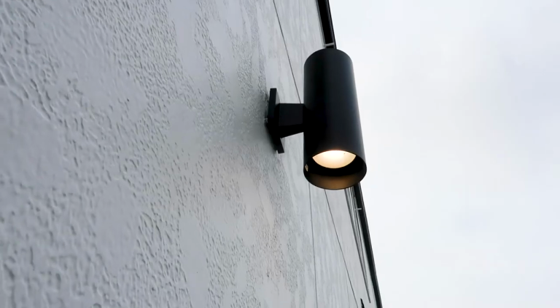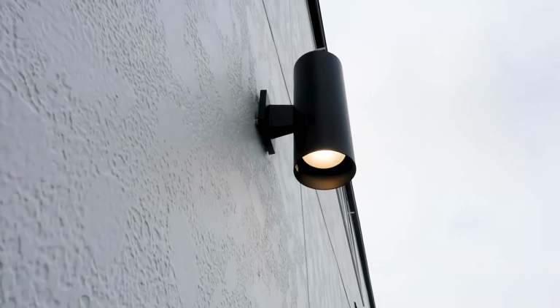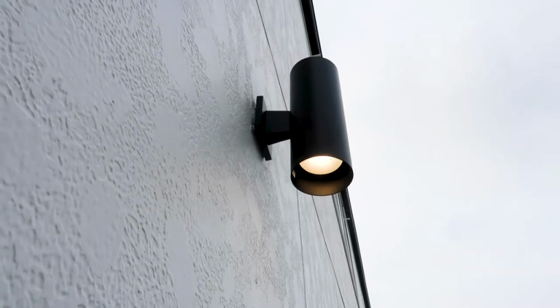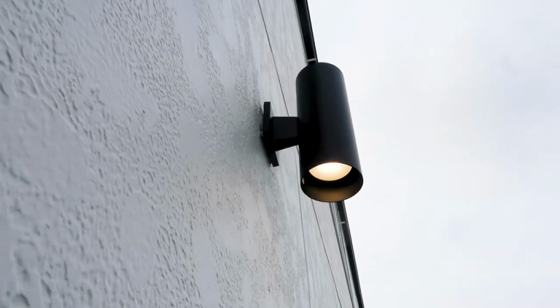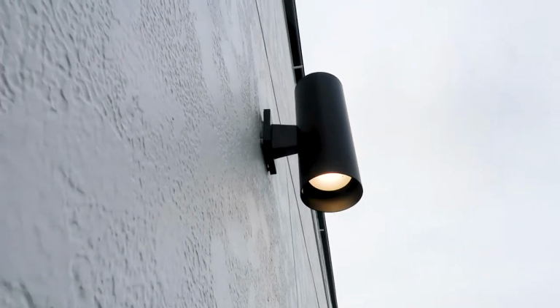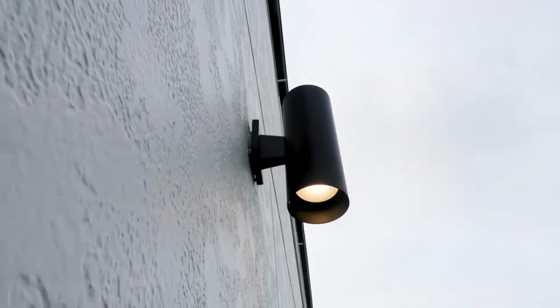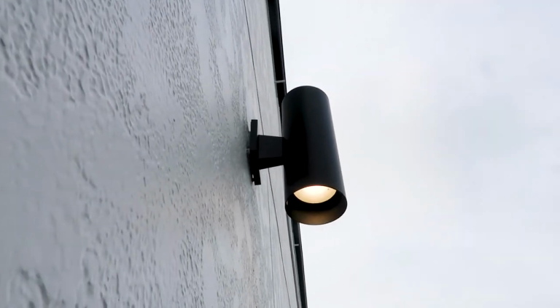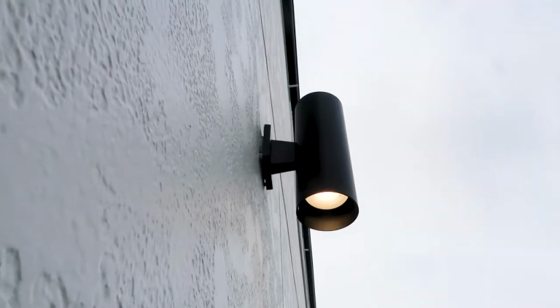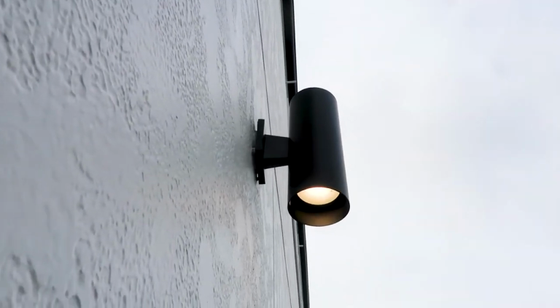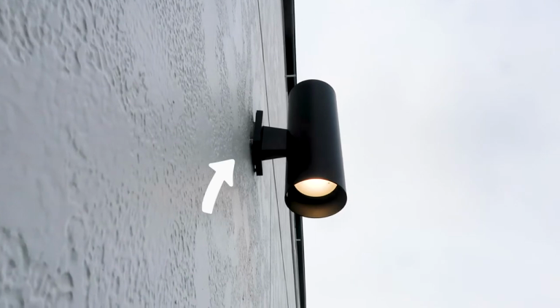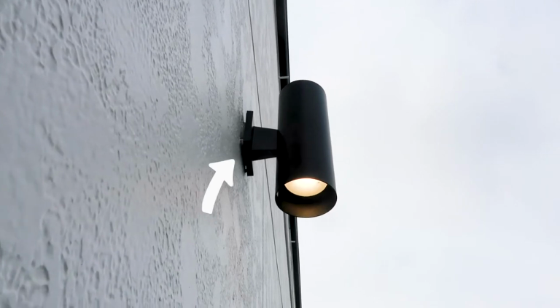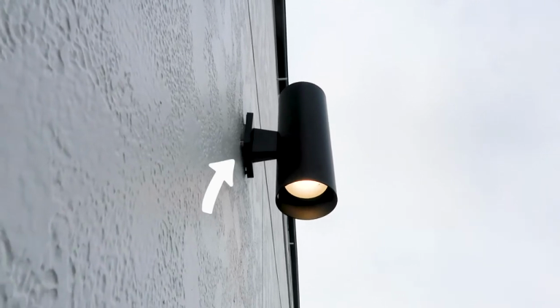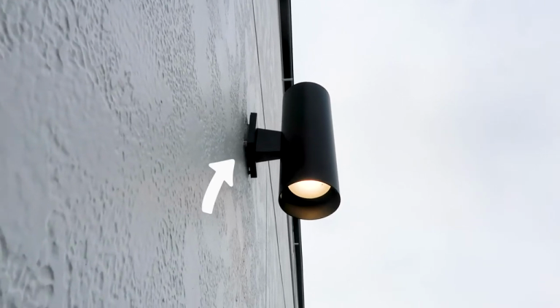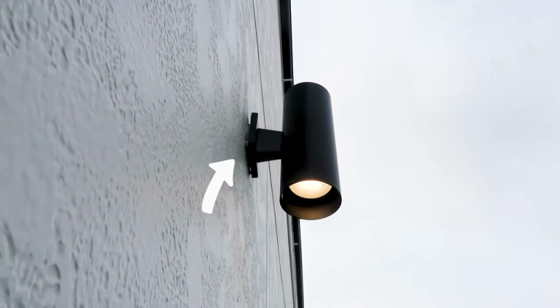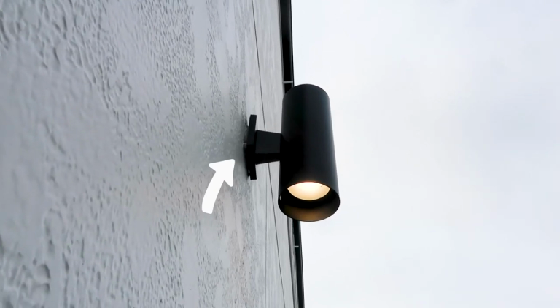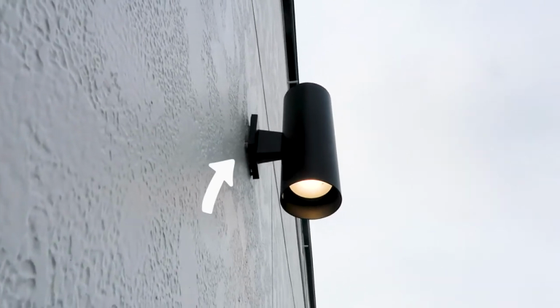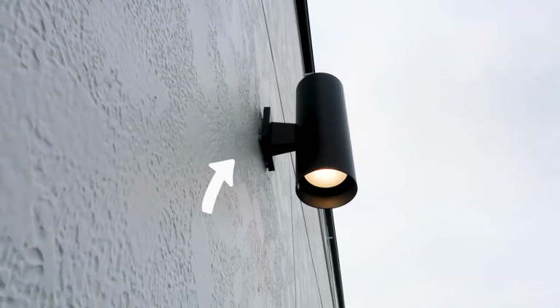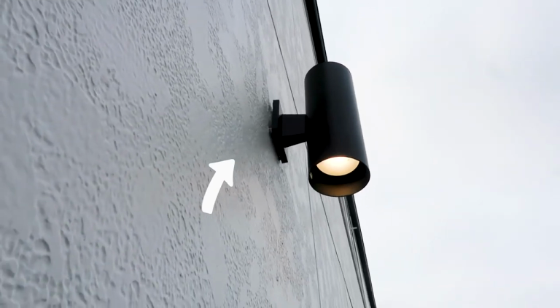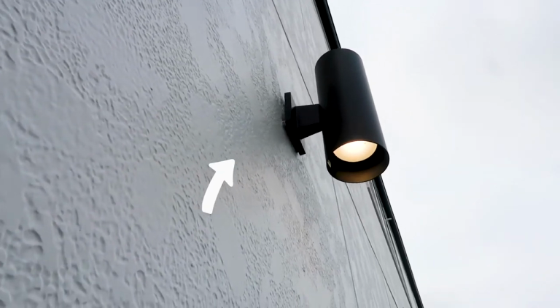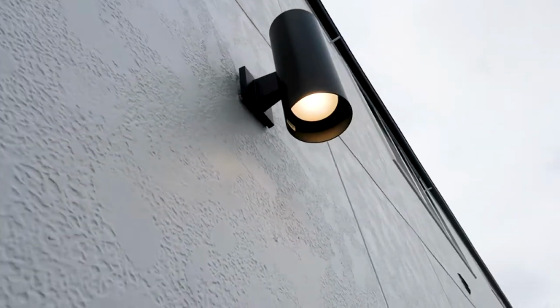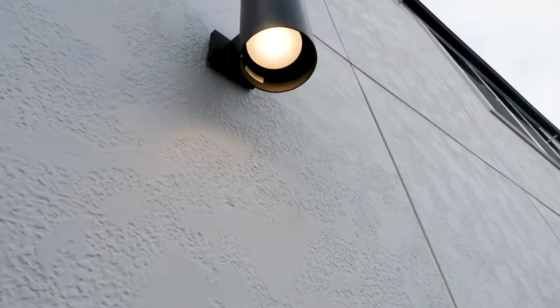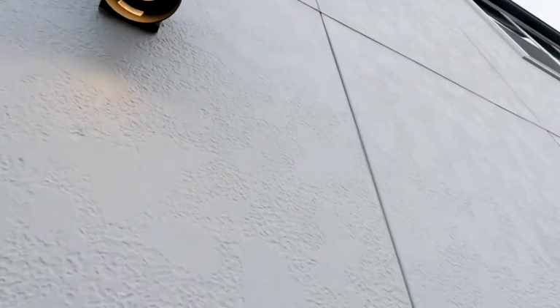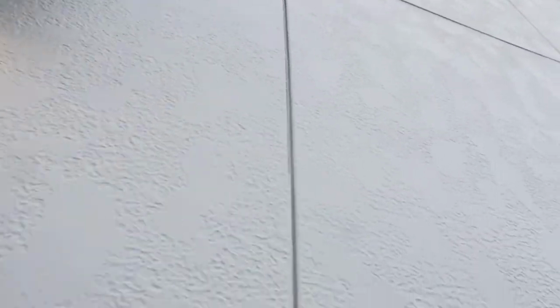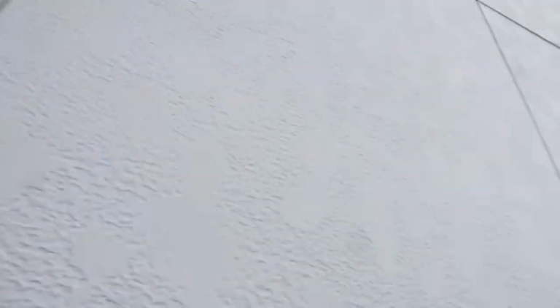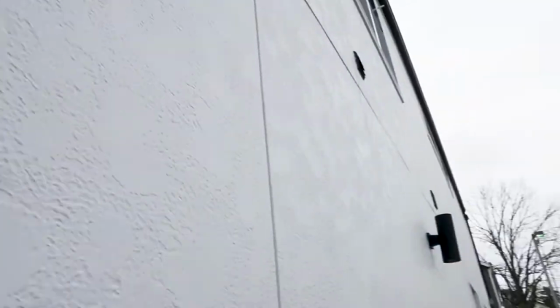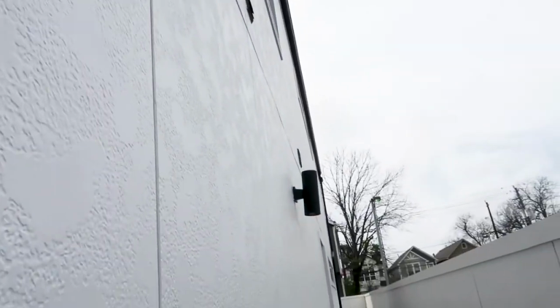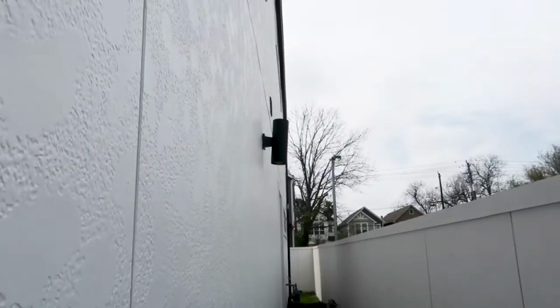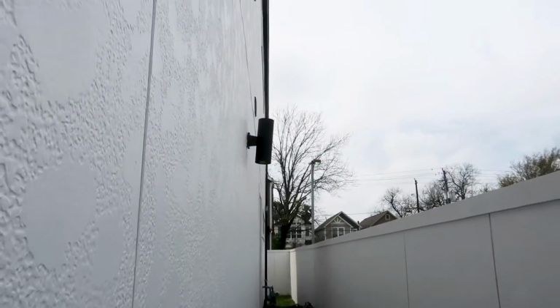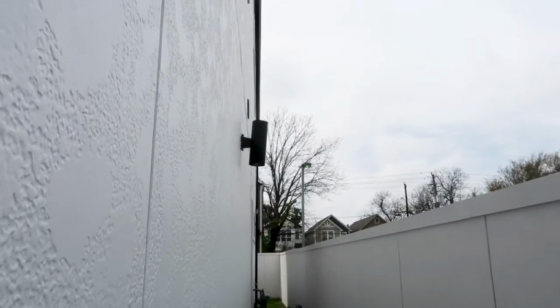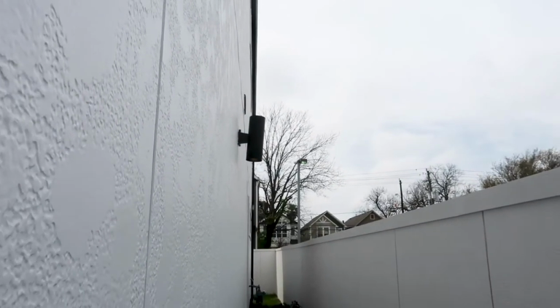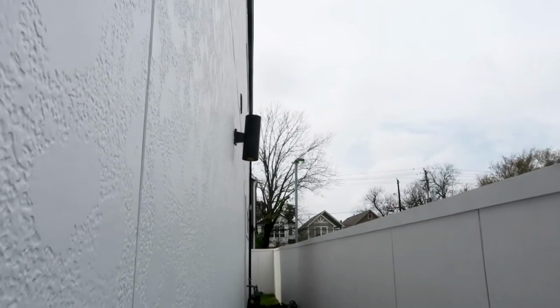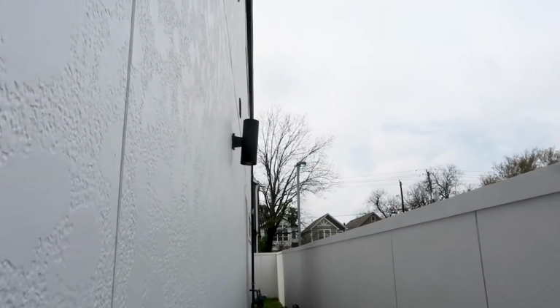Right here you can see where the light fixtures aren't flush with the wall, and they need to readjust the junction boxes because this is a potential water leak and it looks a little sloppy. You can see how that light is kind of just dangling there.